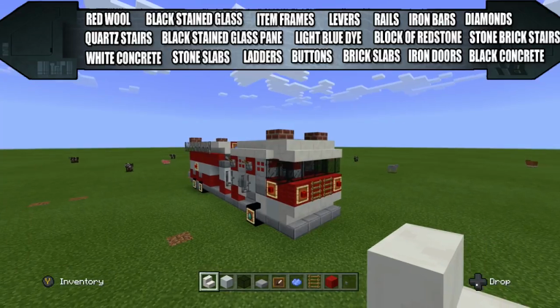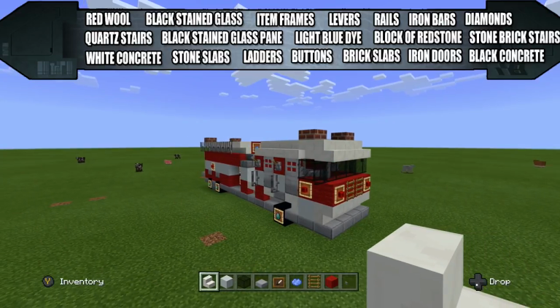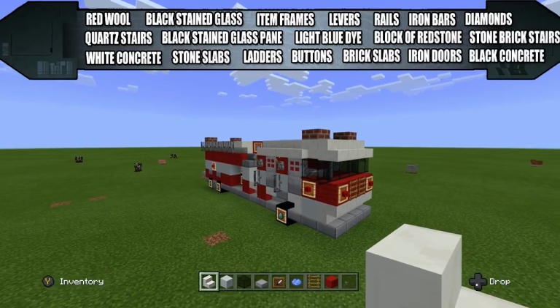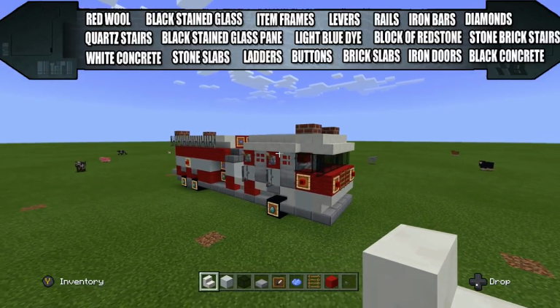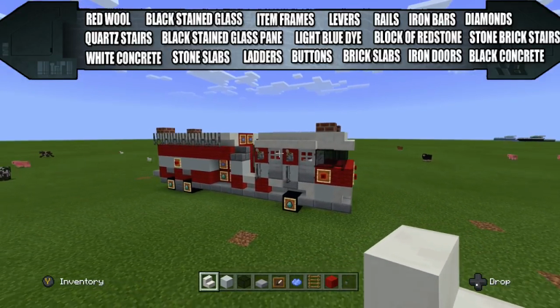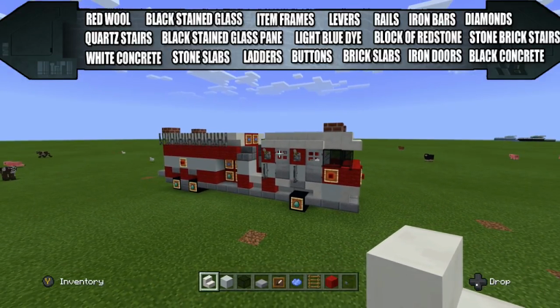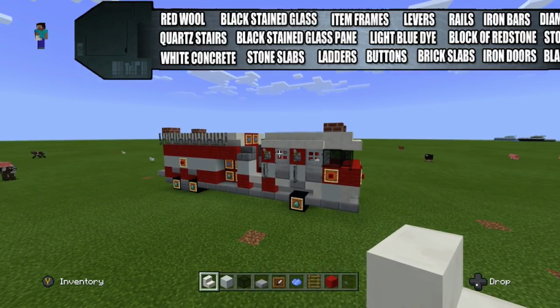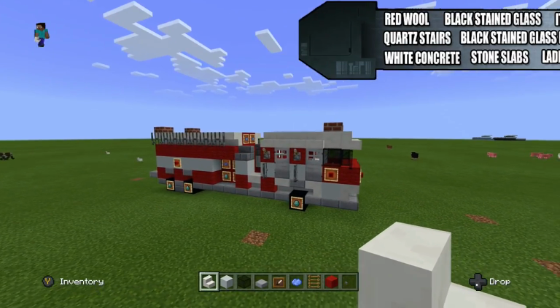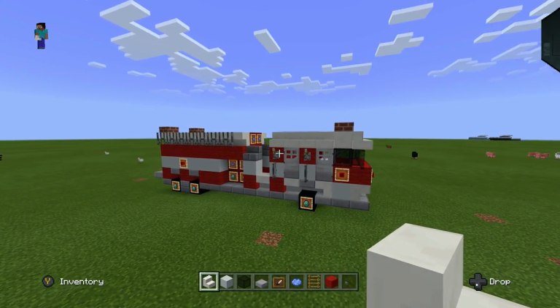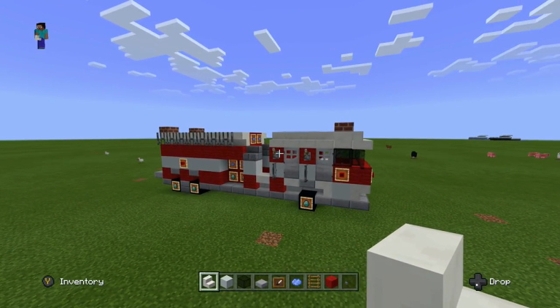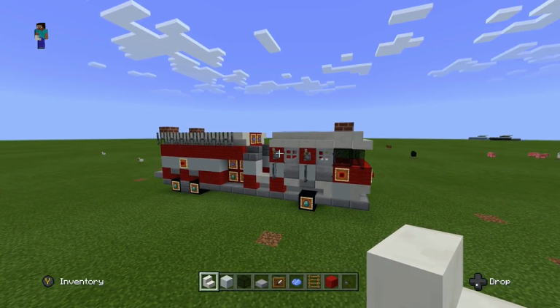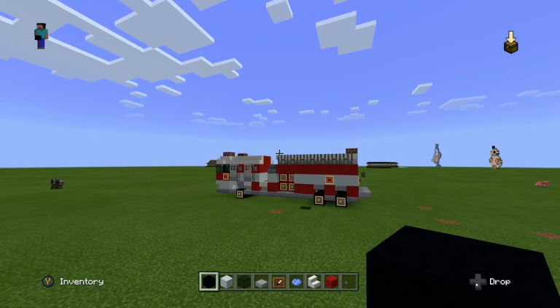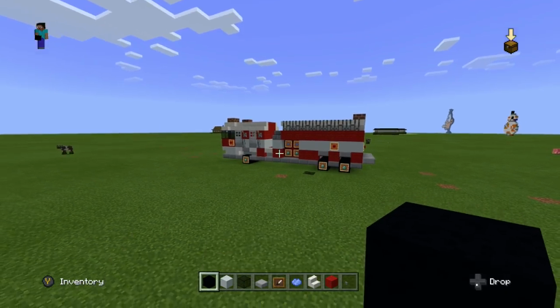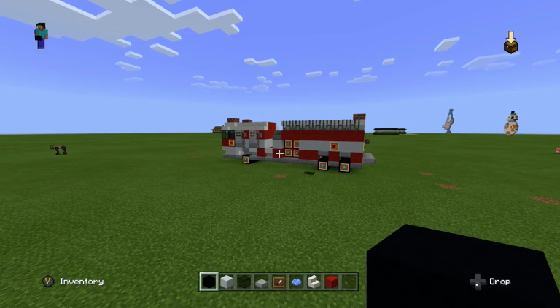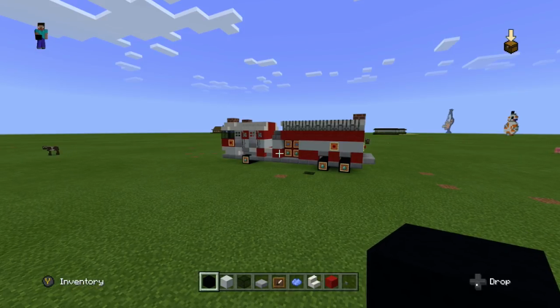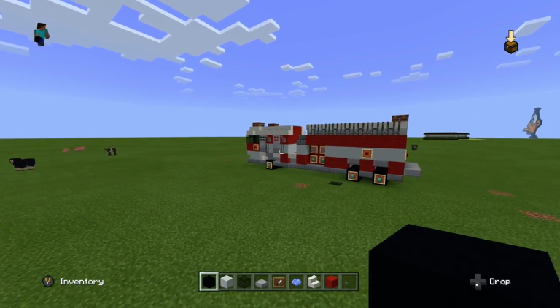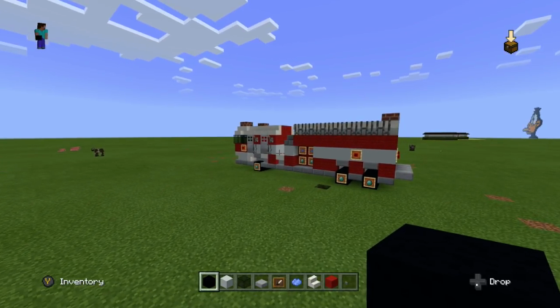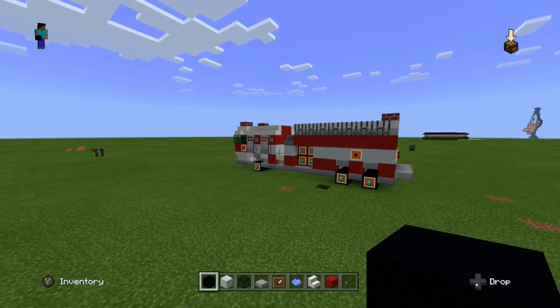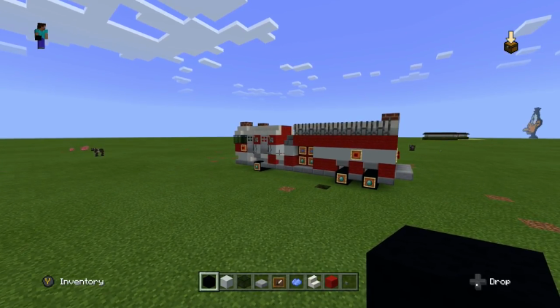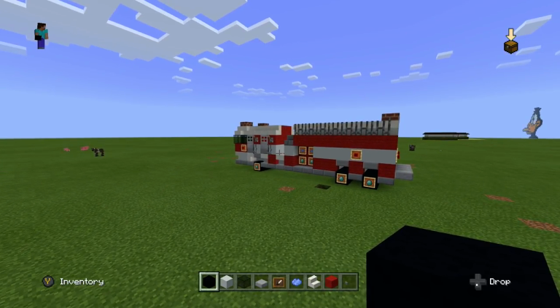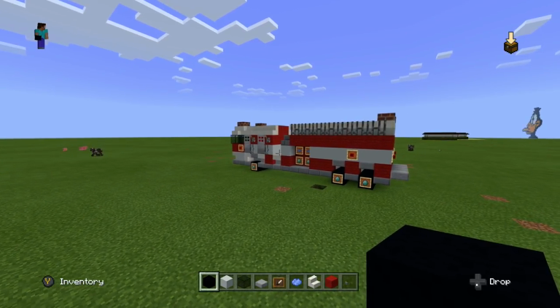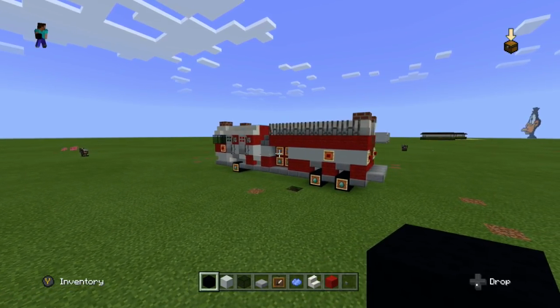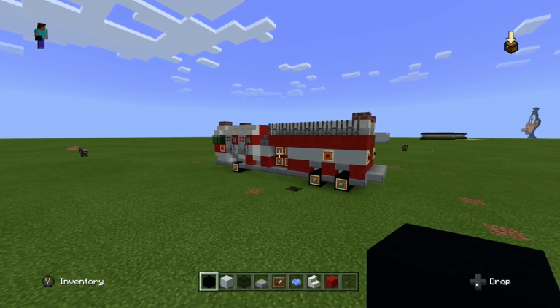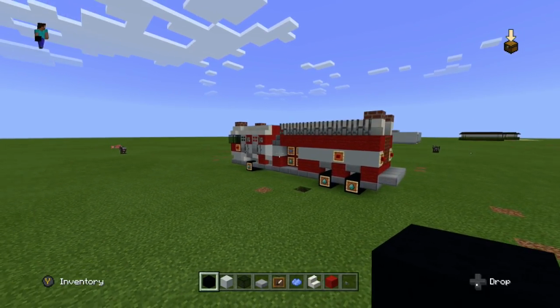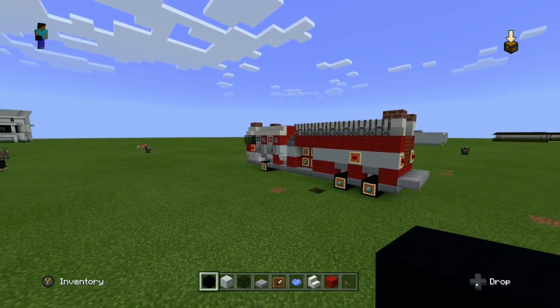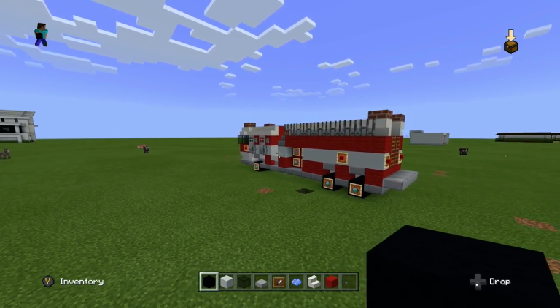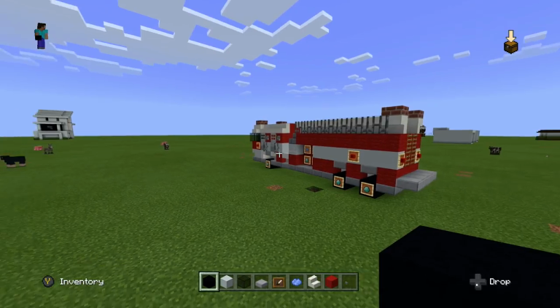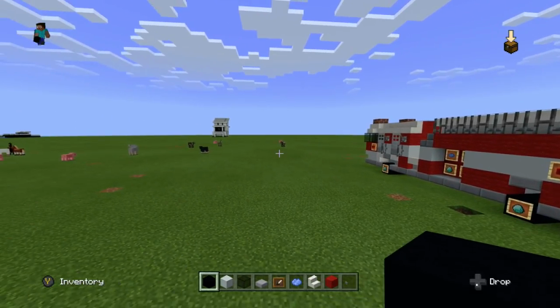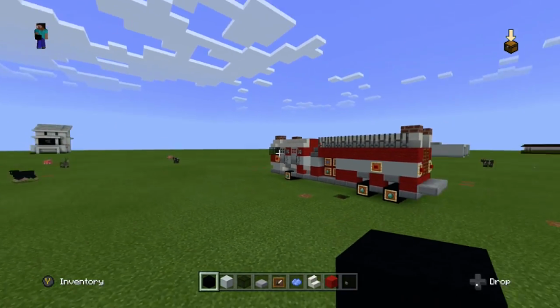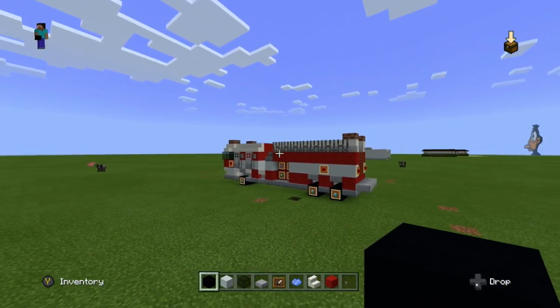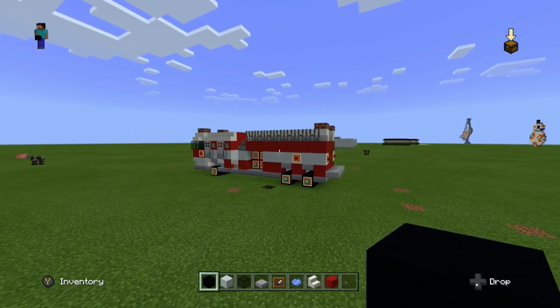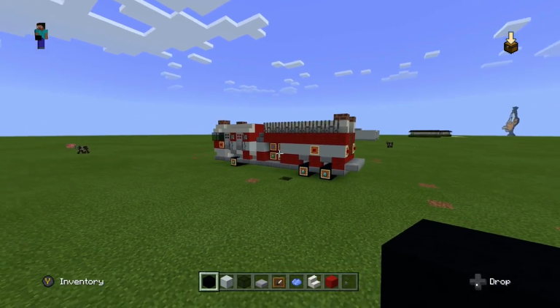So once you get all that material, get yourself ready and let's jump right into this build. We're going to be building this fire truck right next to the one that's already built here on screen, so that you guys can compare and kind of see where we're going and what might be happening next.